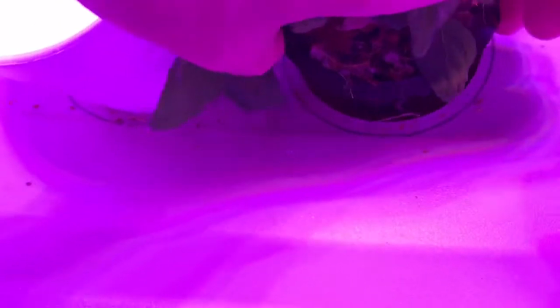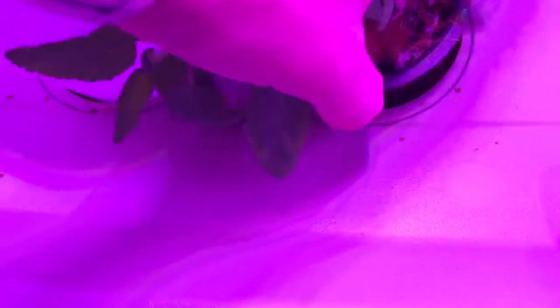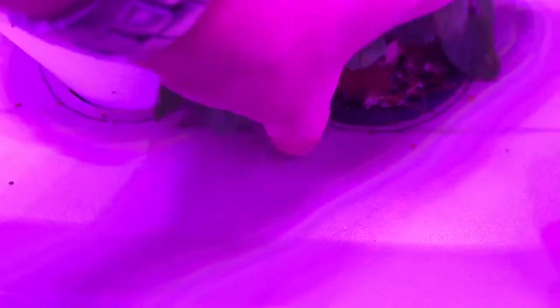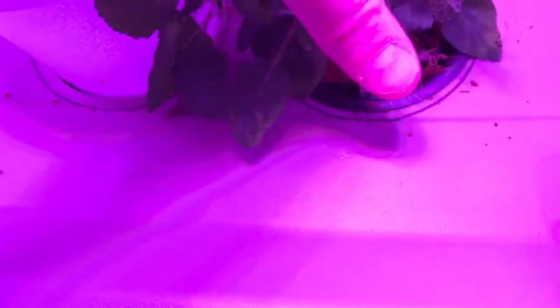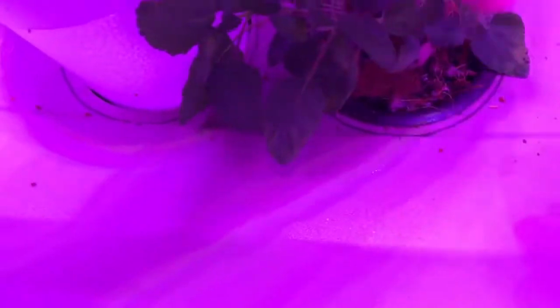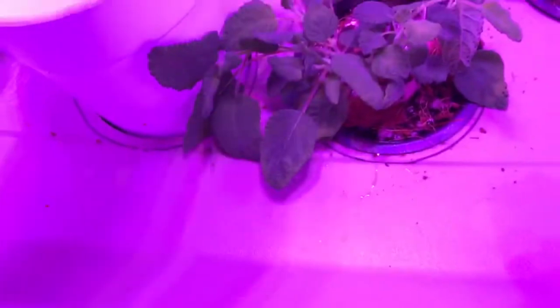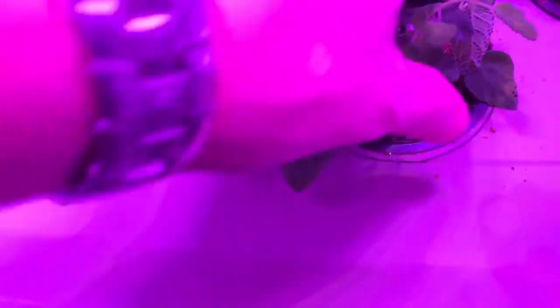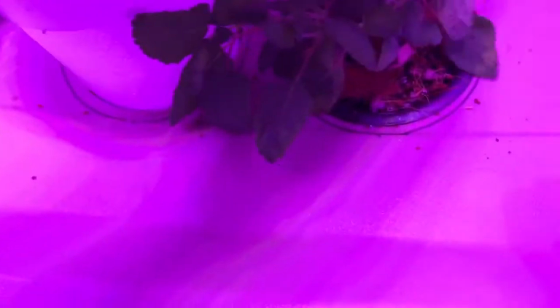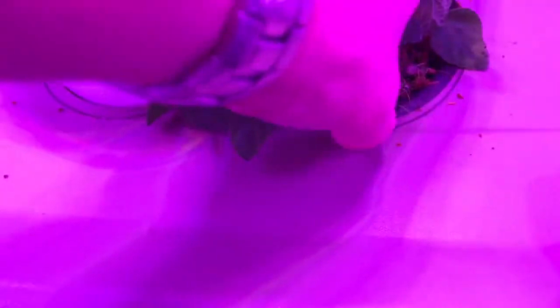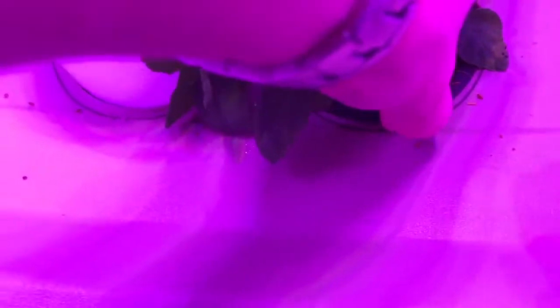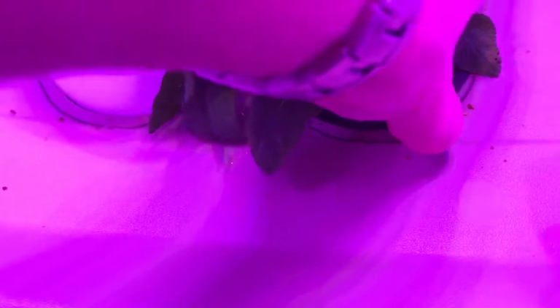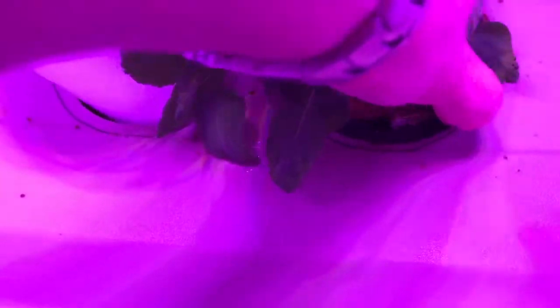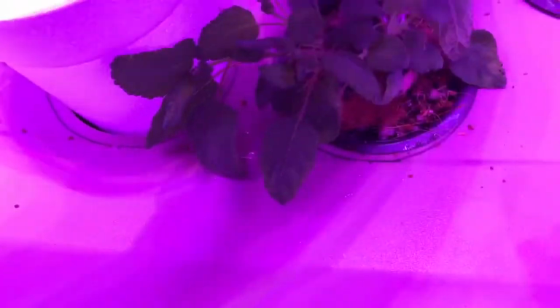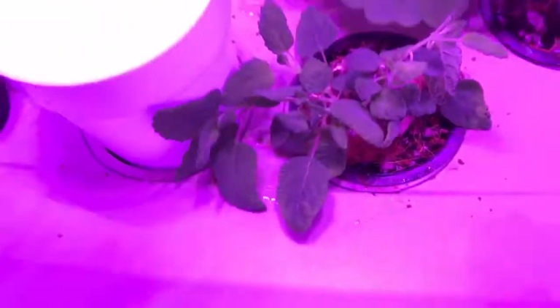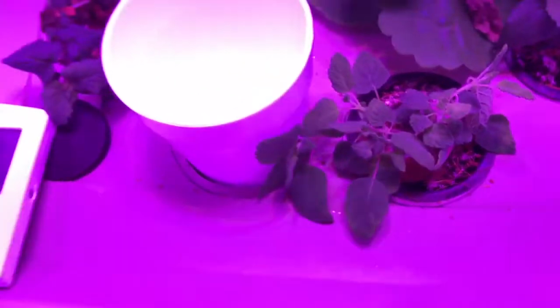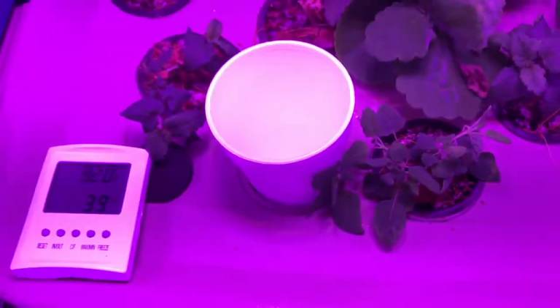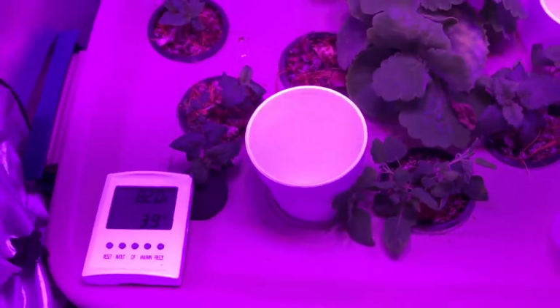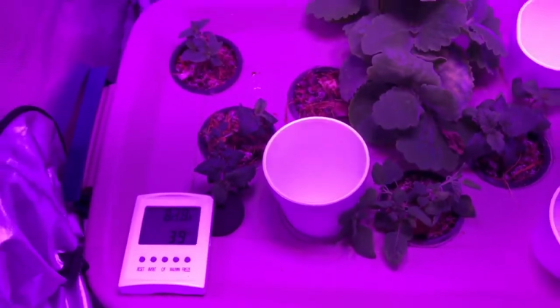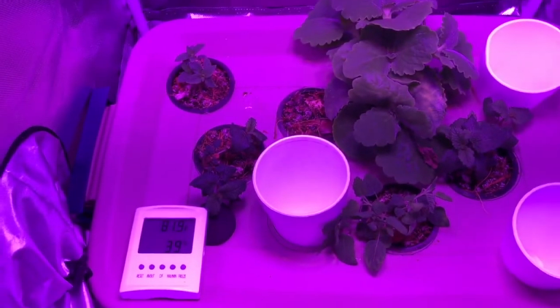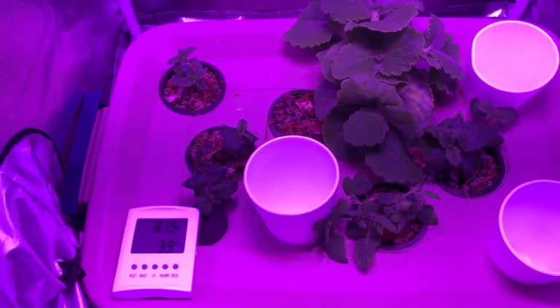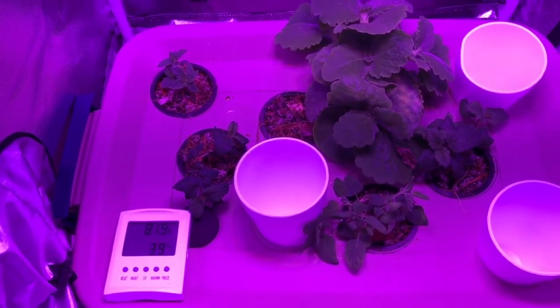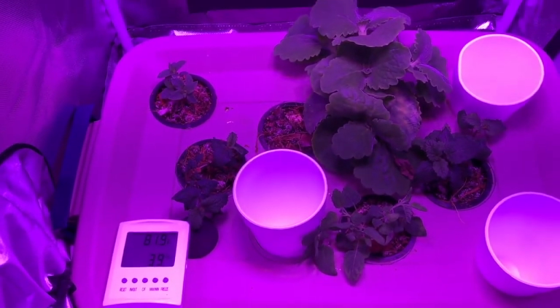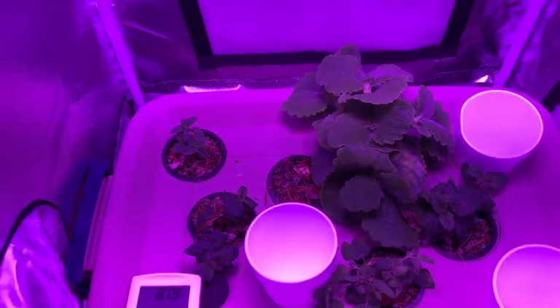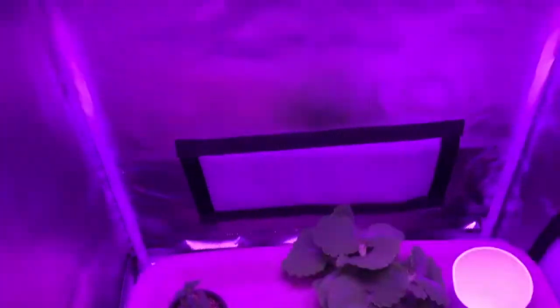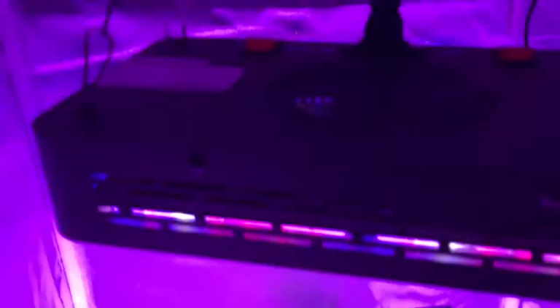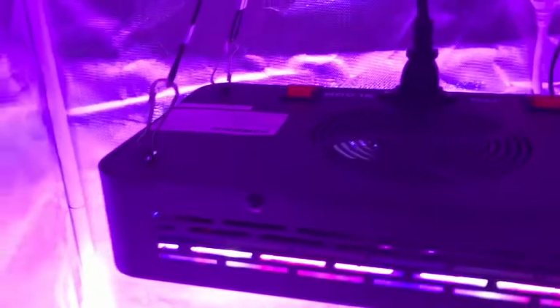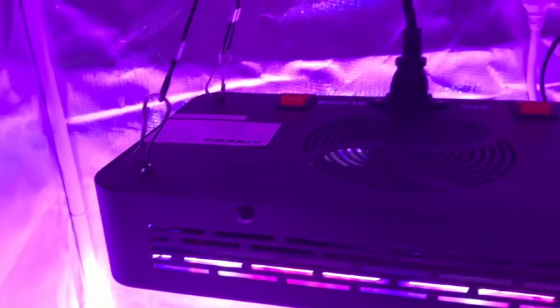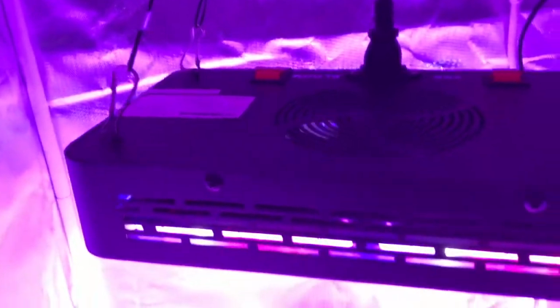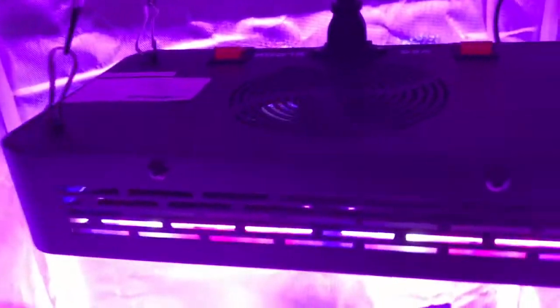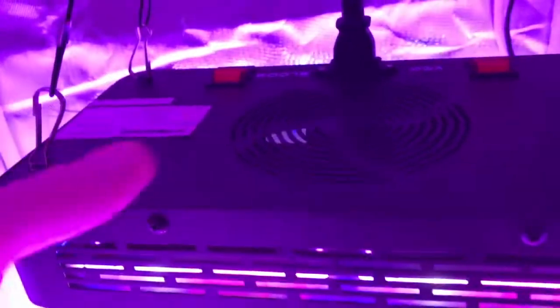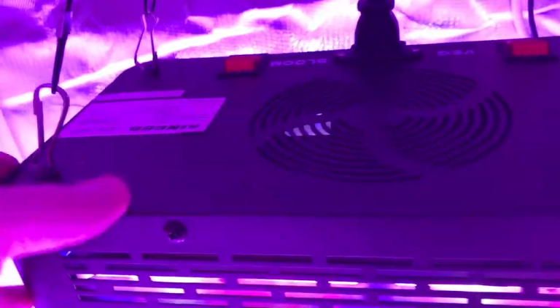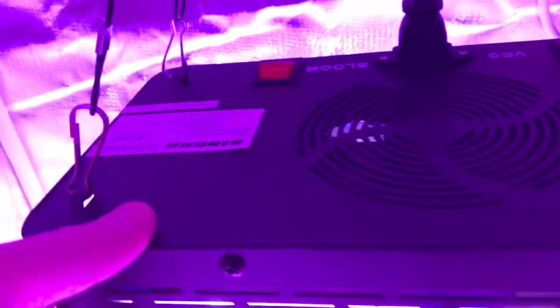Most of the growth you see here has happened over the last 7 to 10 days. The roots are getting more established and the growth rate should continue to accelerate.